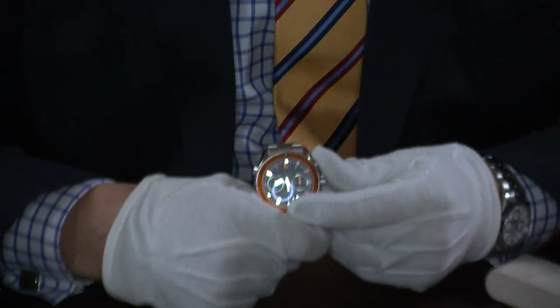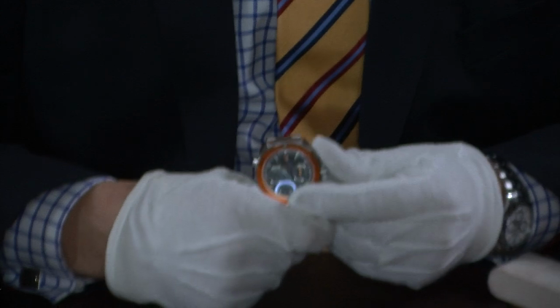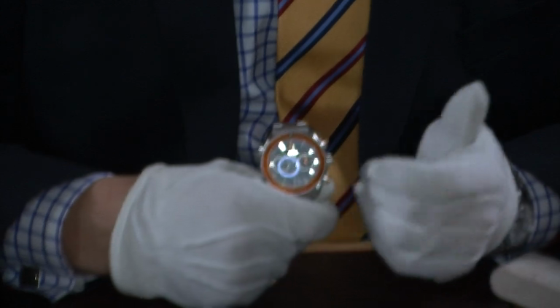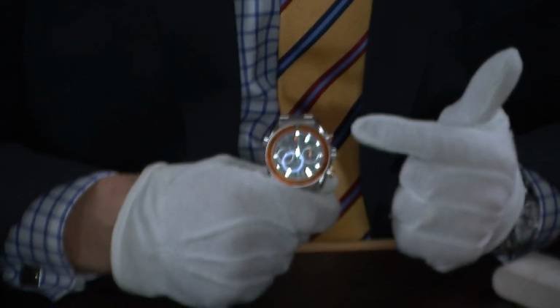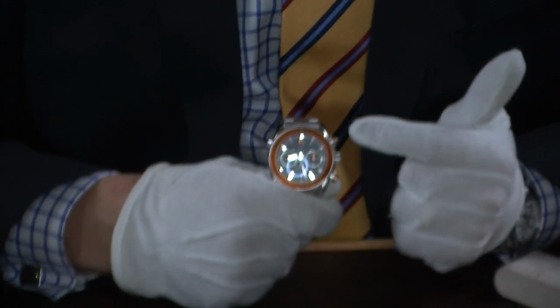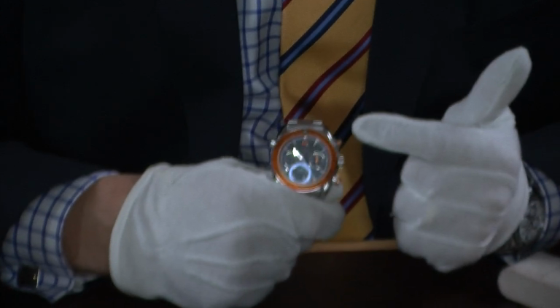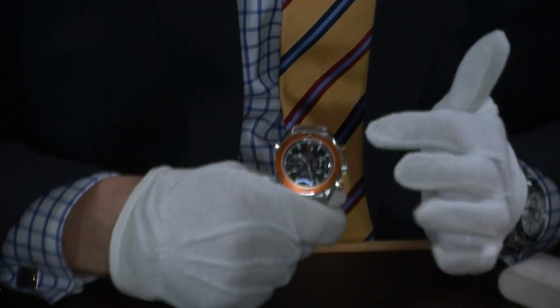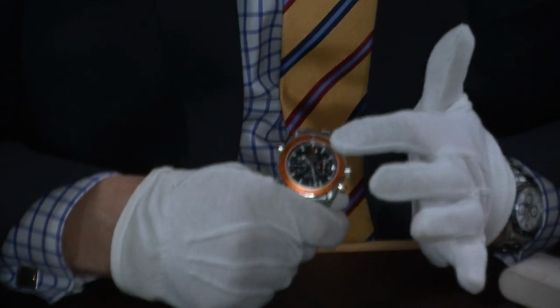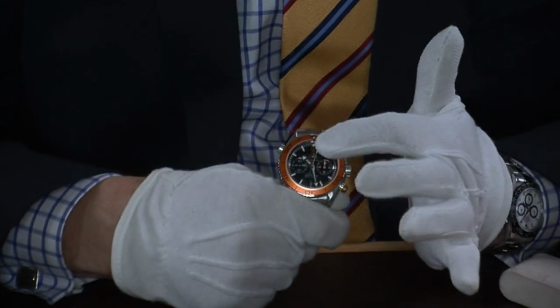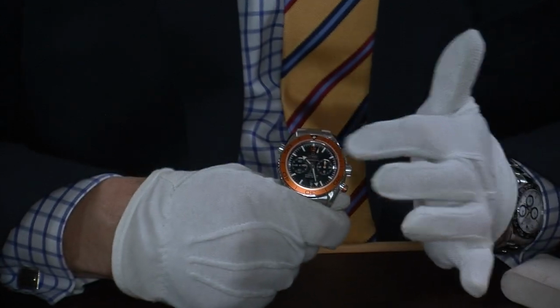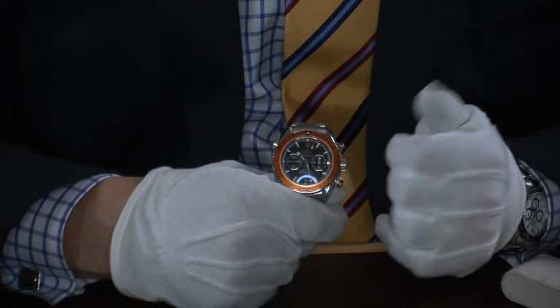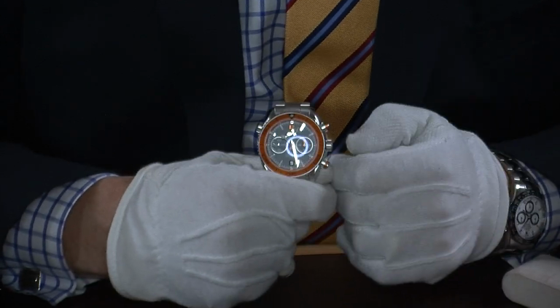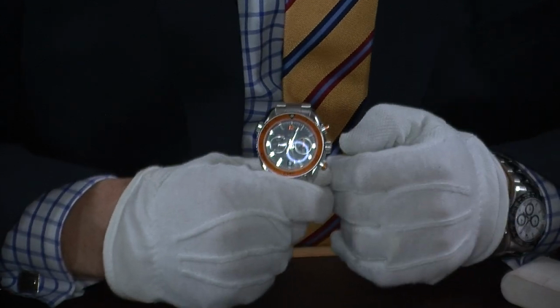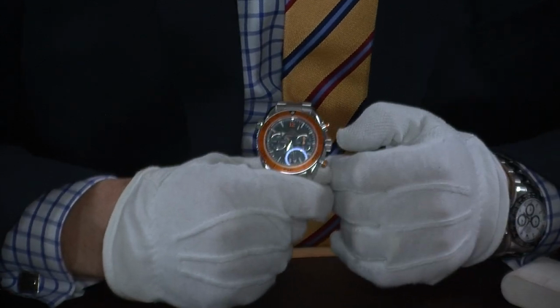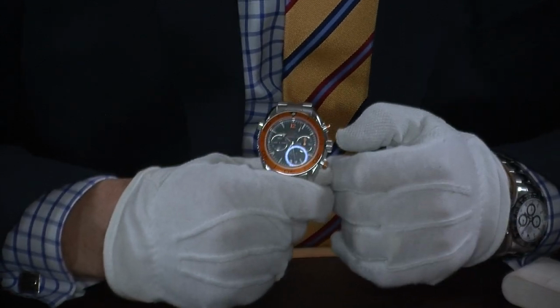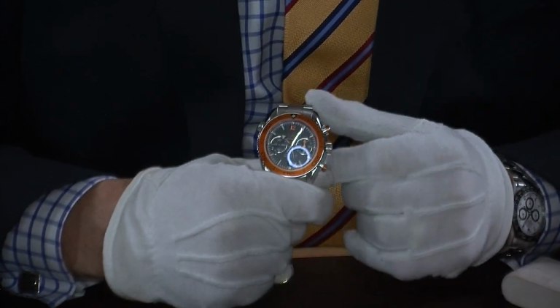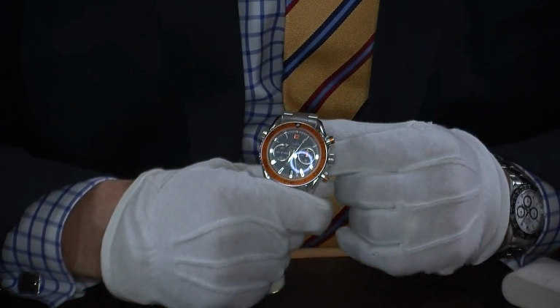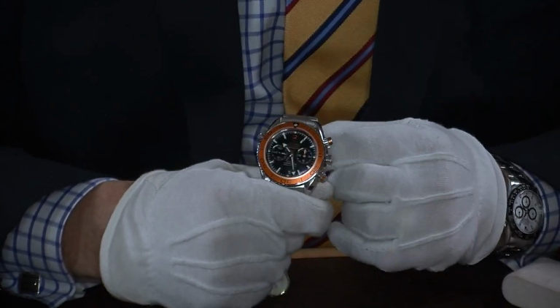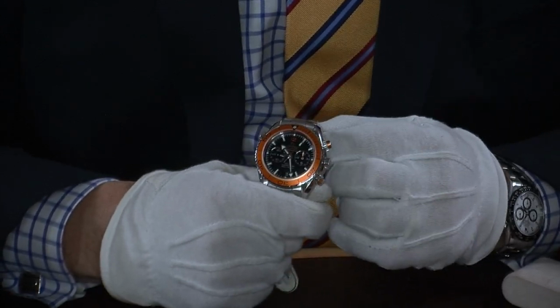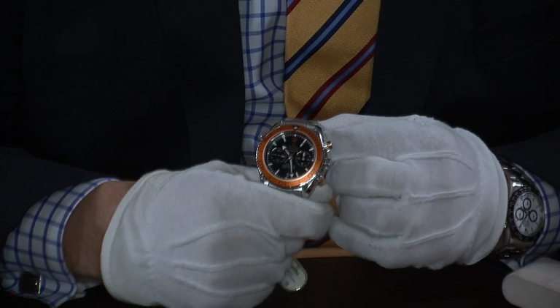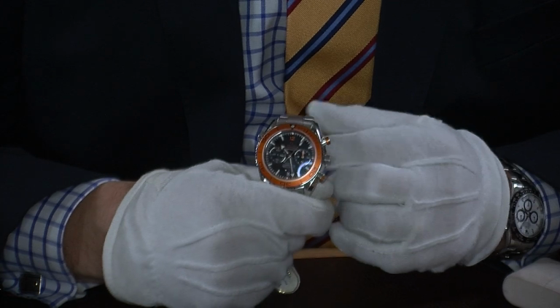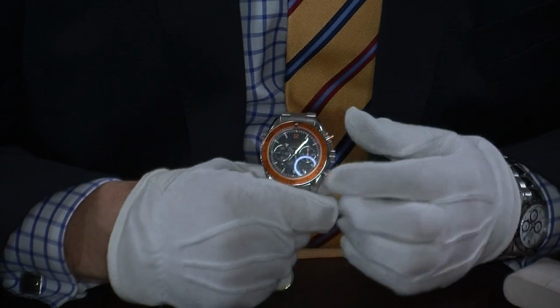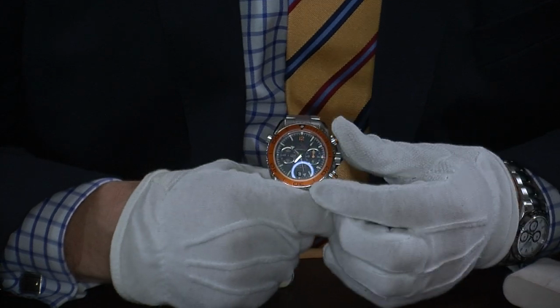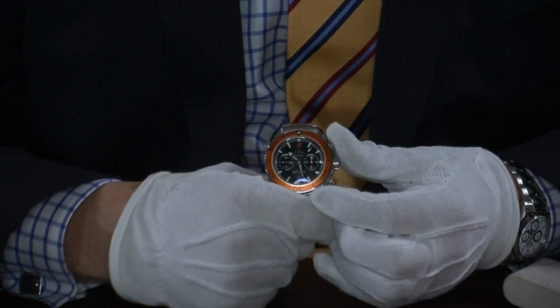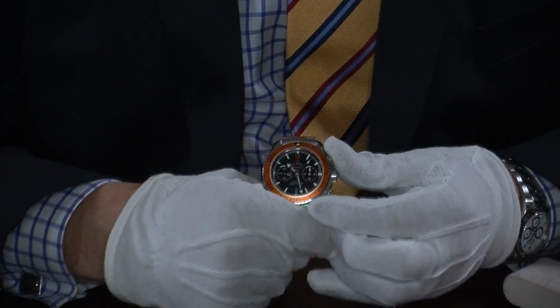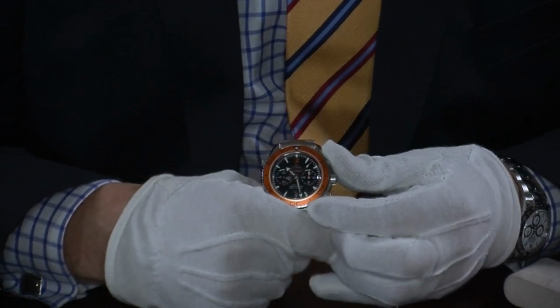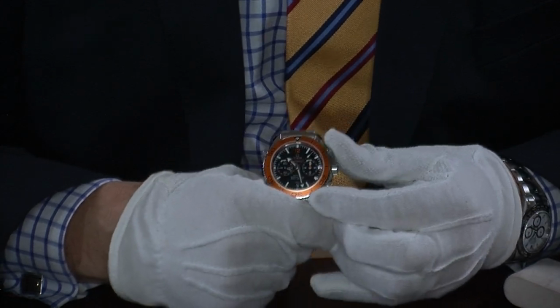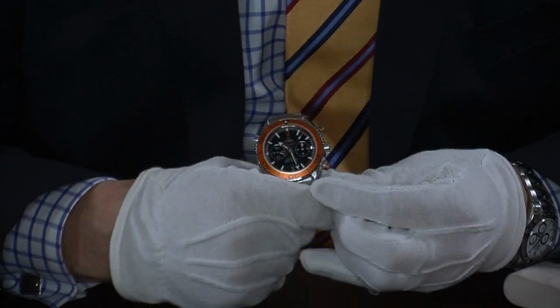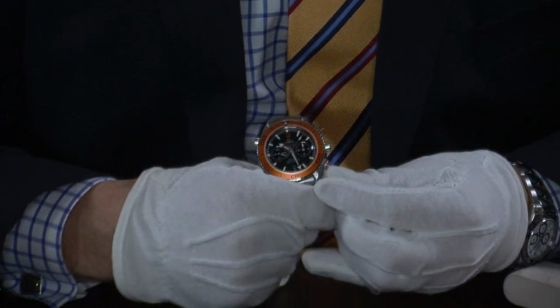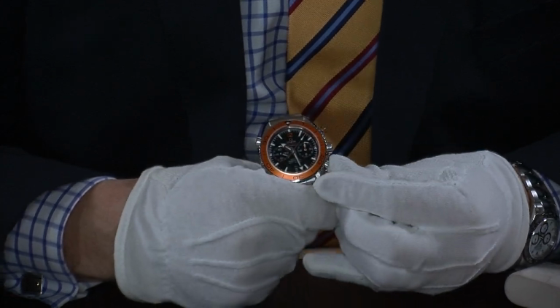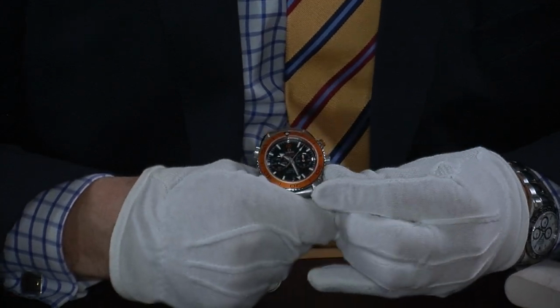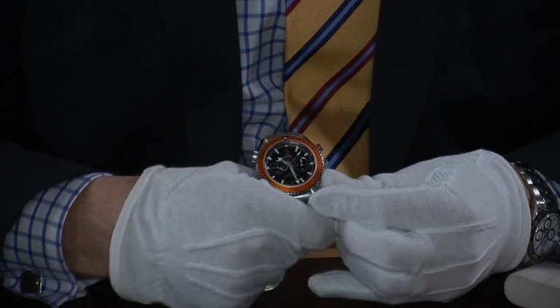There's a nice firm push for the chronograph that sets it going, and then we can stop it and reset it there.